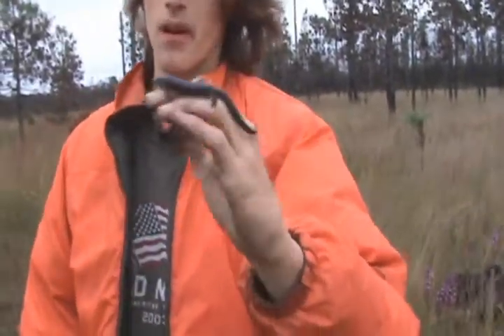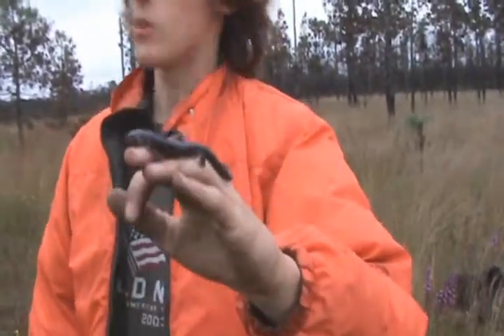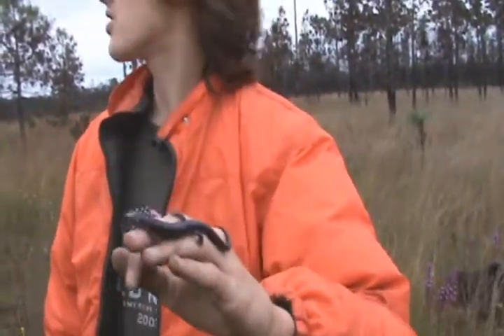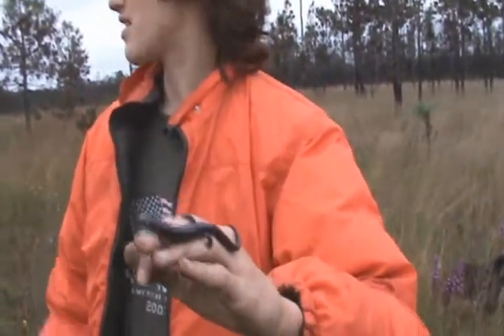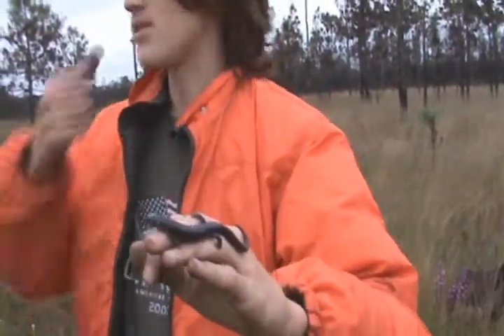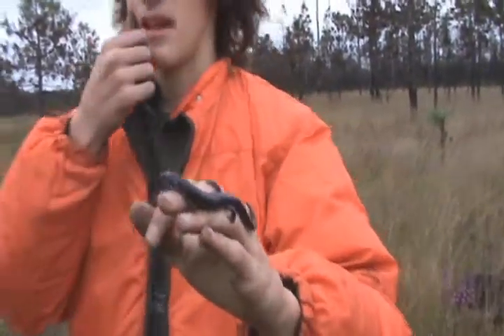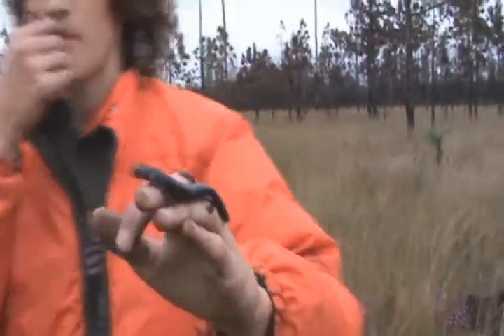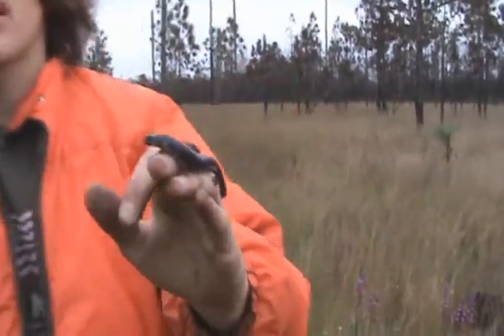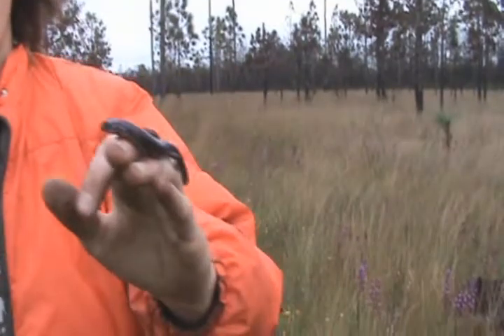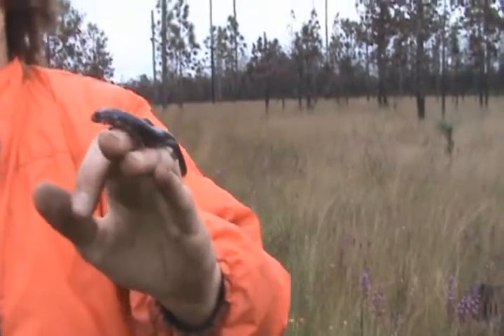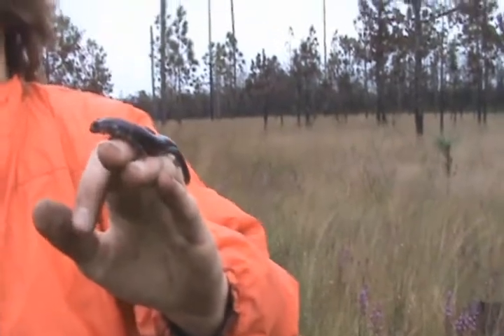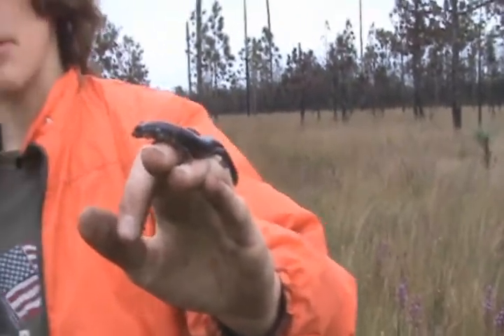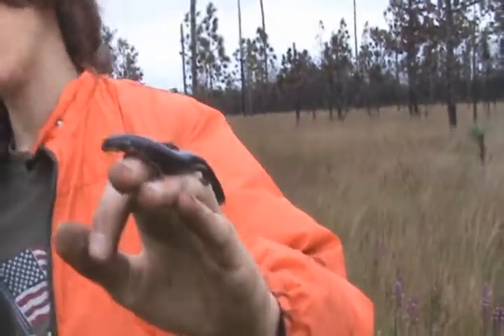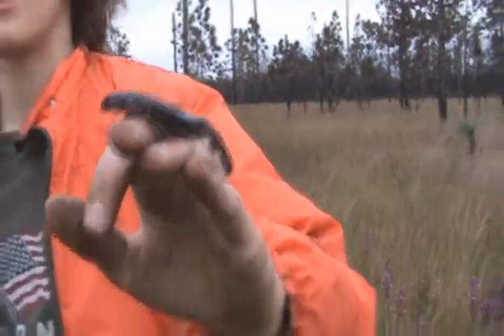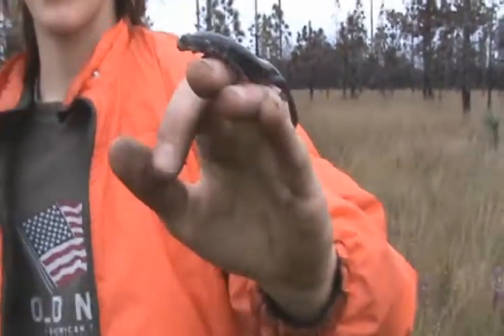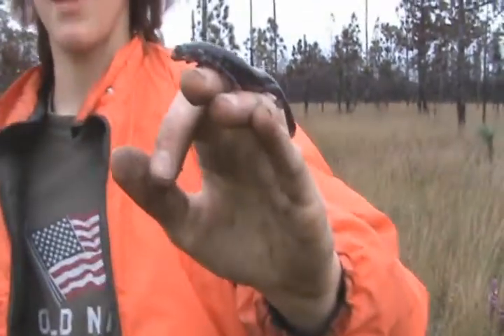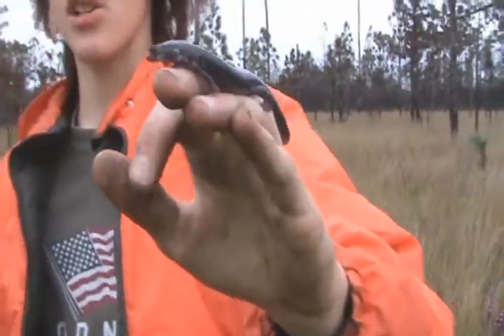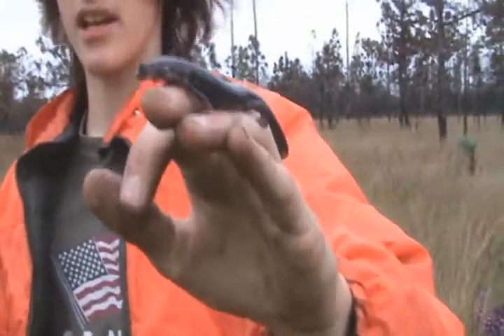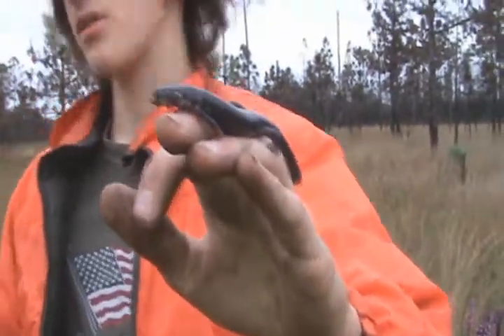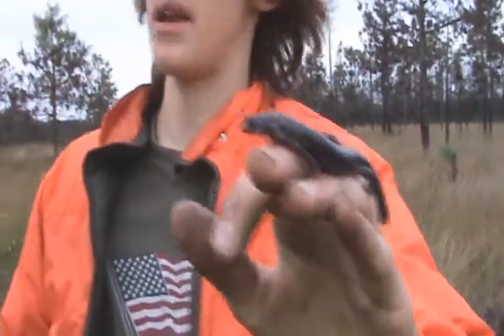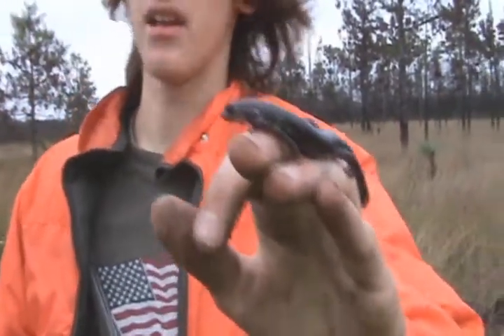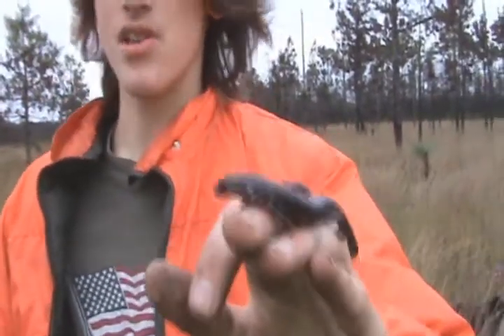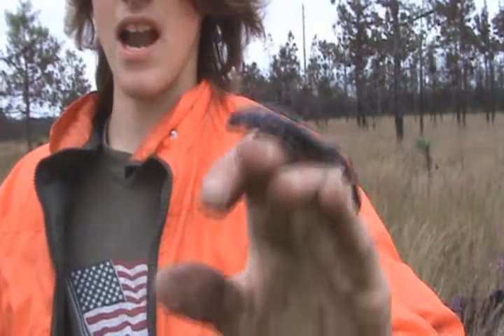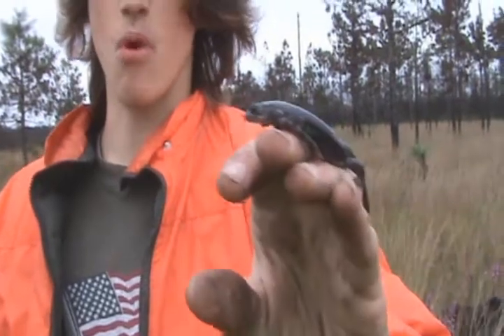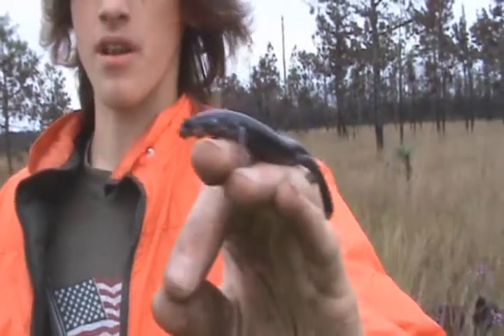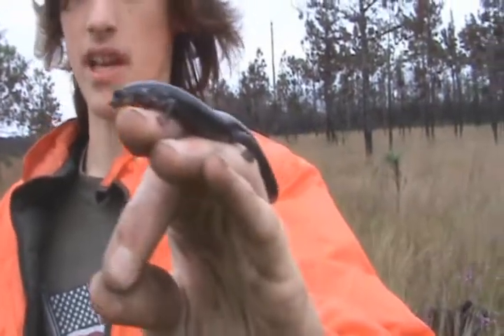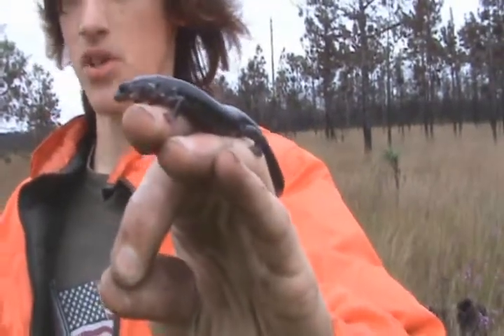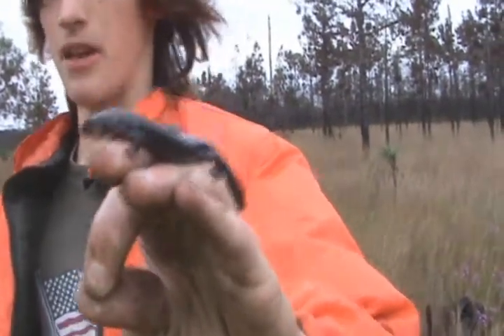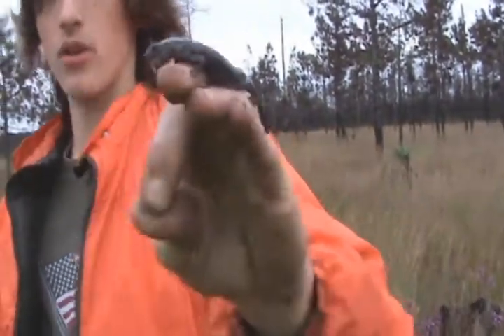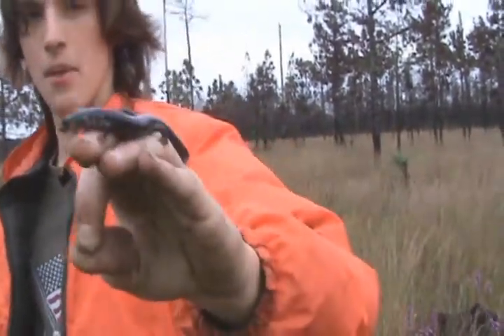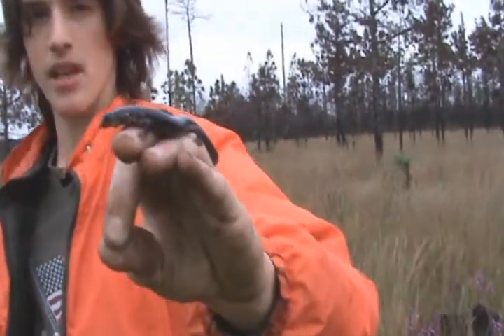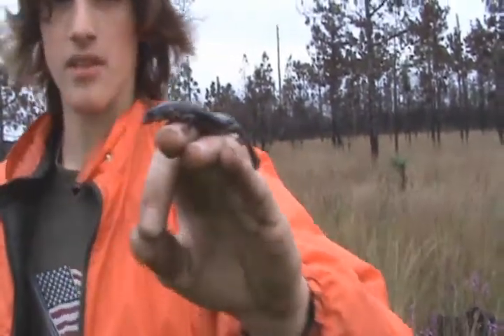What's interesting about this species is that they actually don't have a metamorphosis stage. They hatch just like adults from an egg, so they're born just like a normal salamander — they don't go through a tadpole stage or anything.